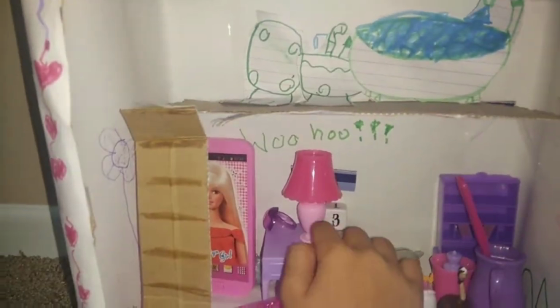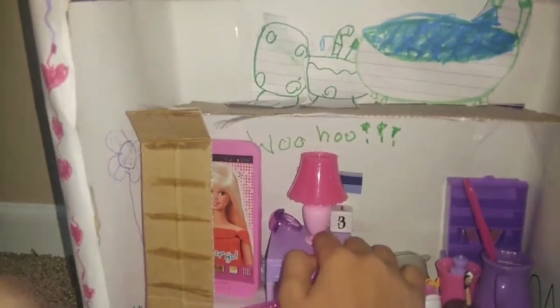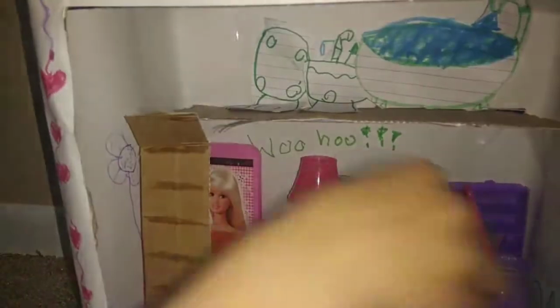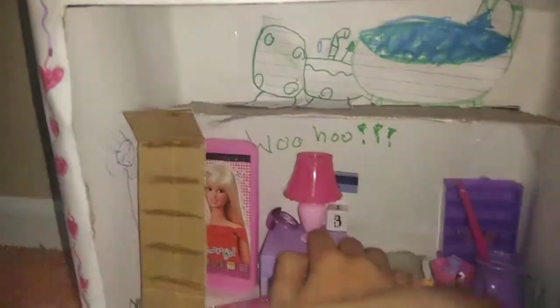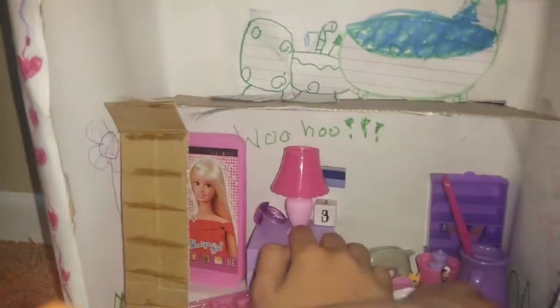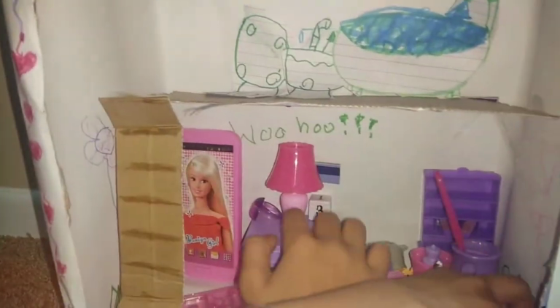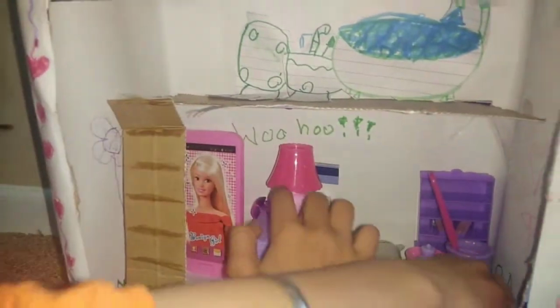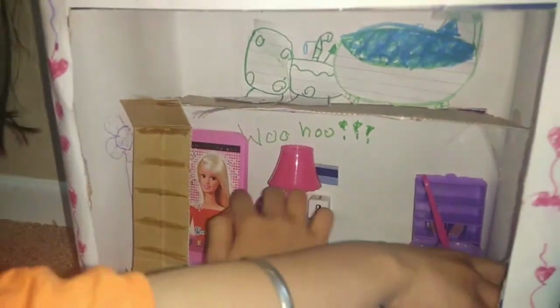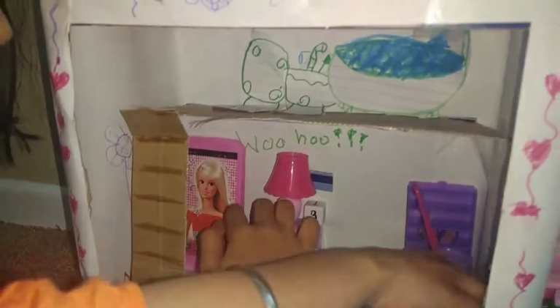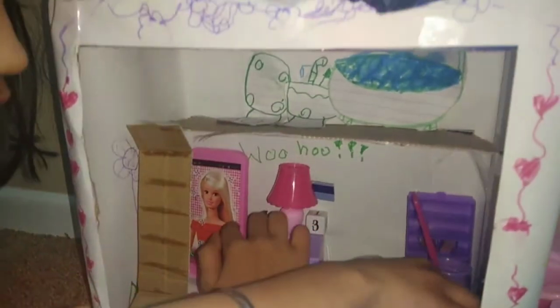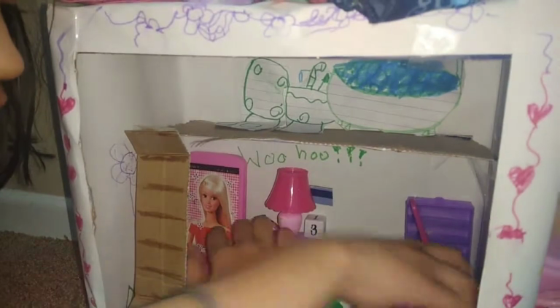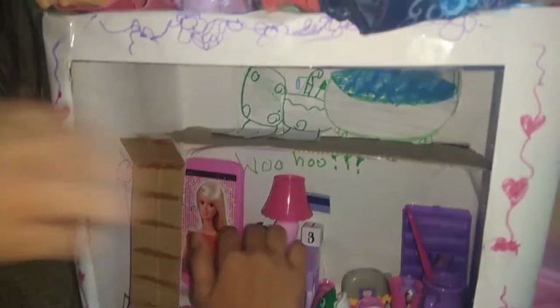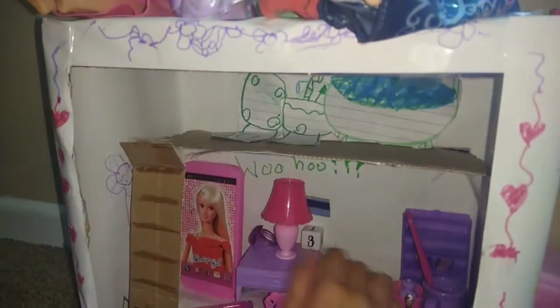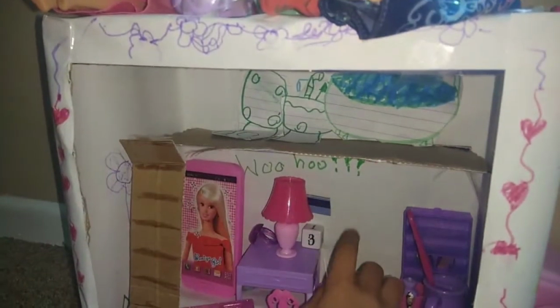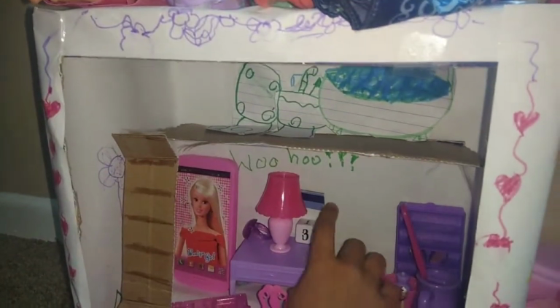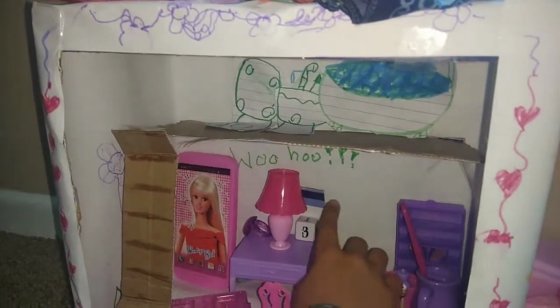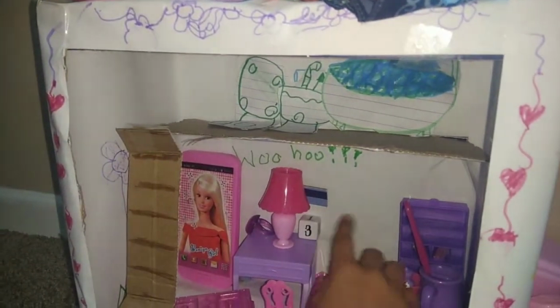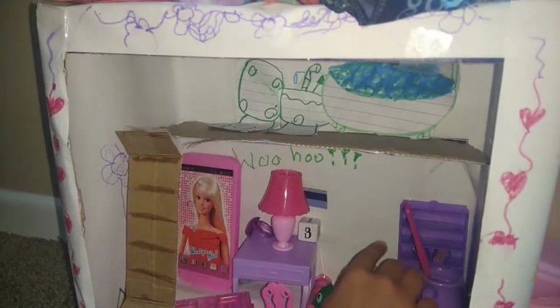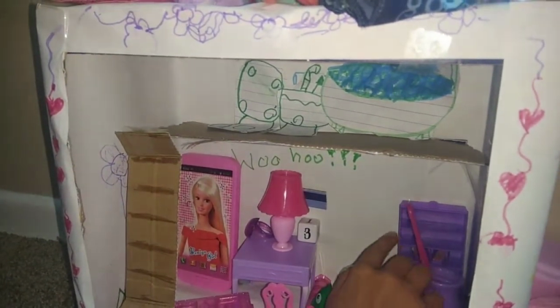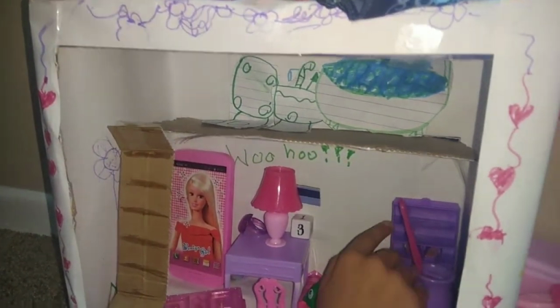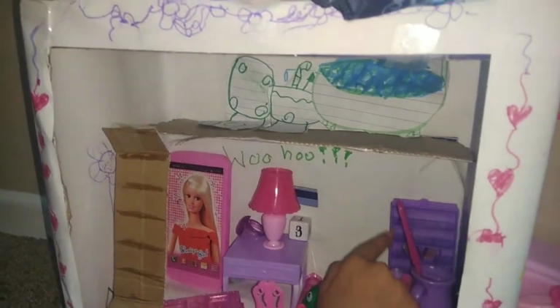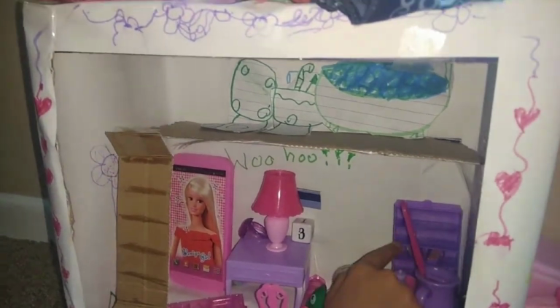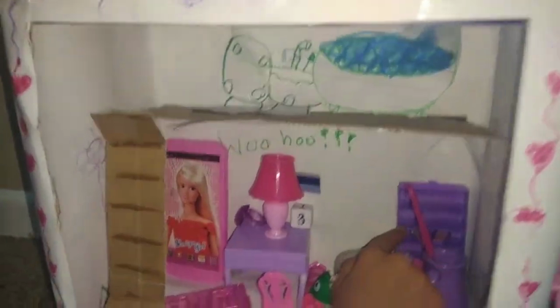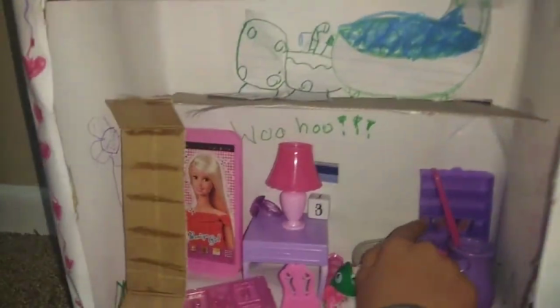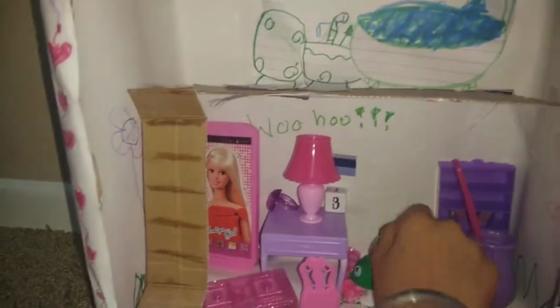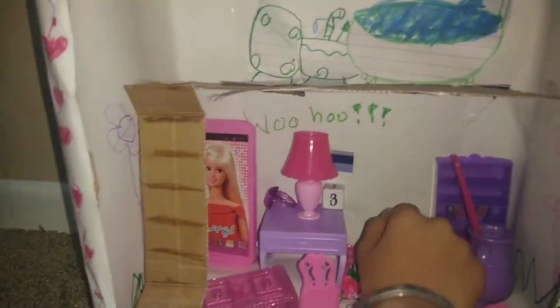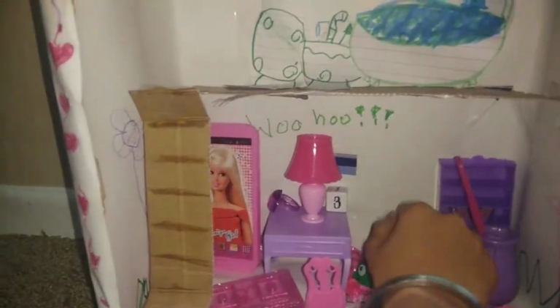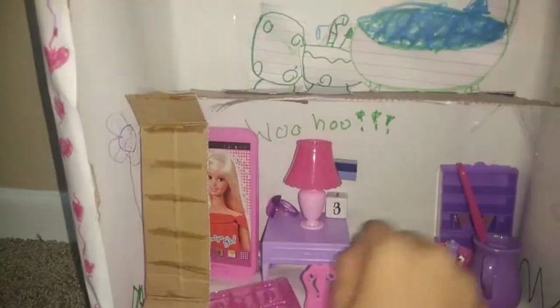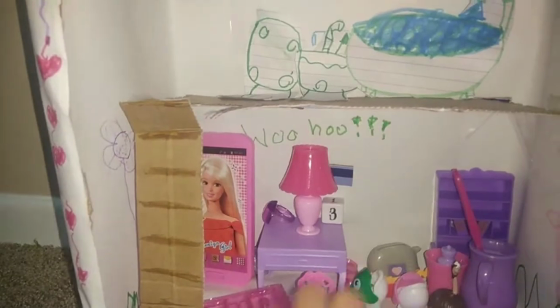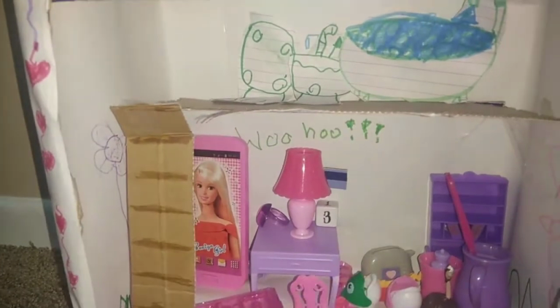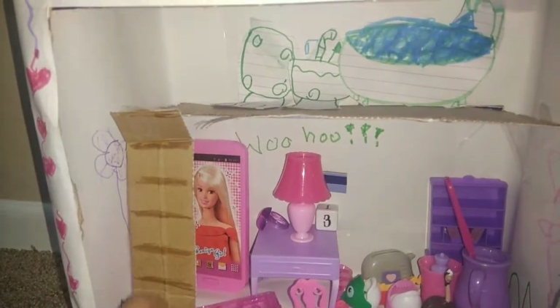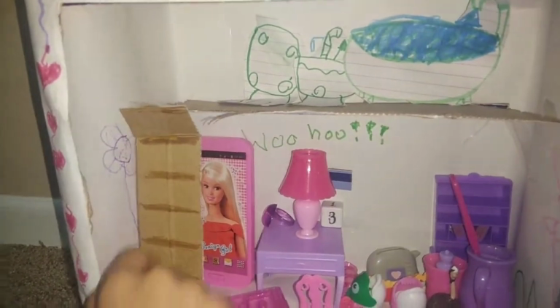This is a lamp so they can see everything. This is a photo. This is a TV. This is a cupboard to put everything in. Now we go upstairs.